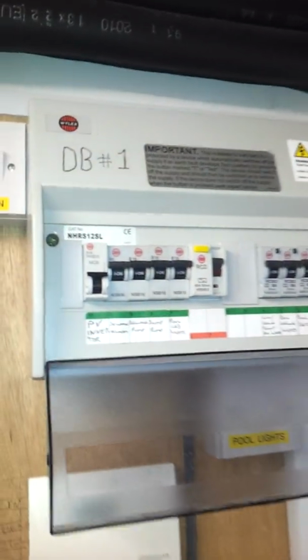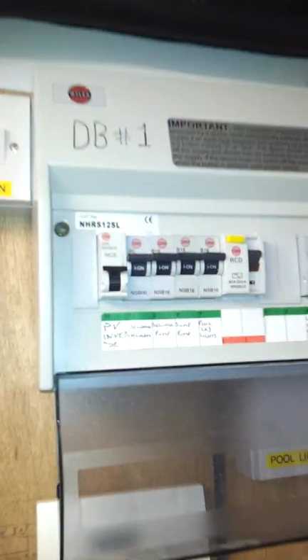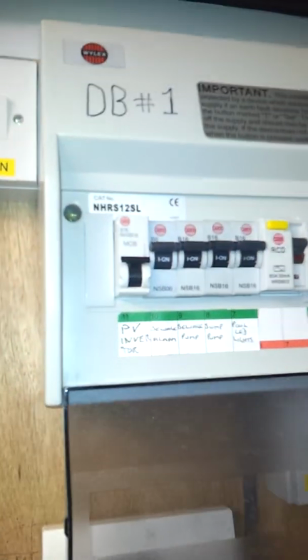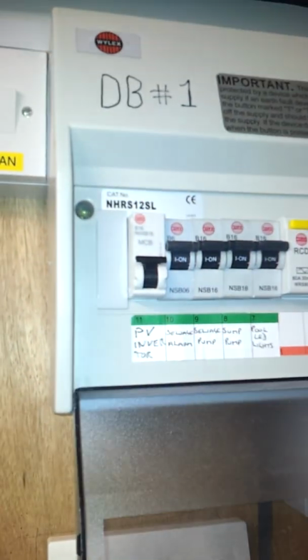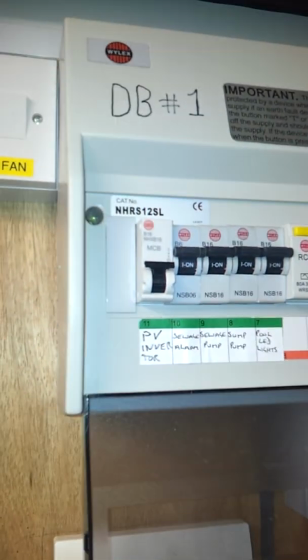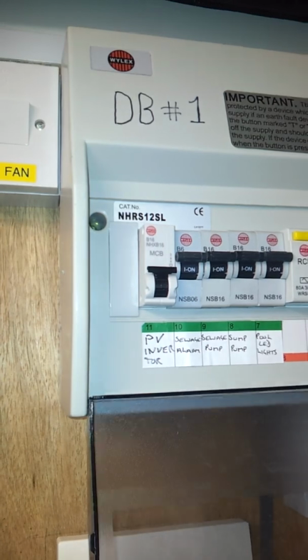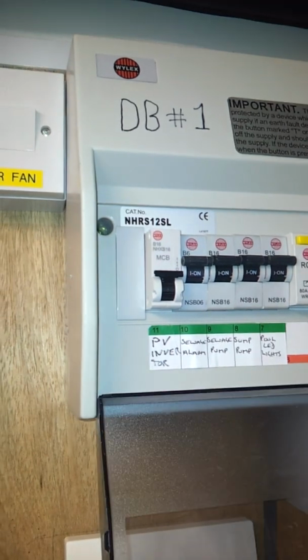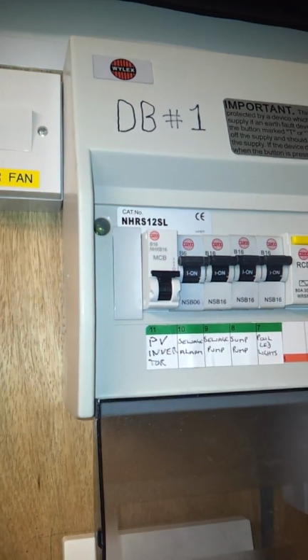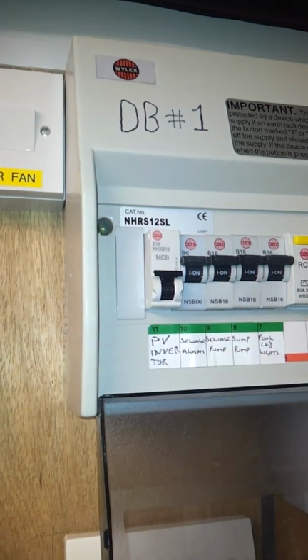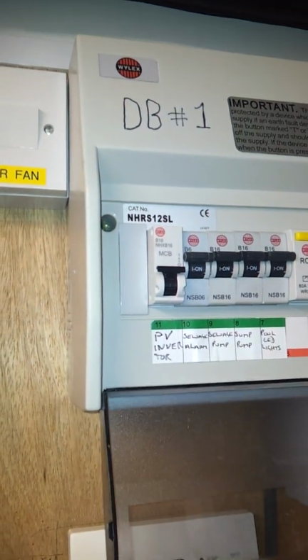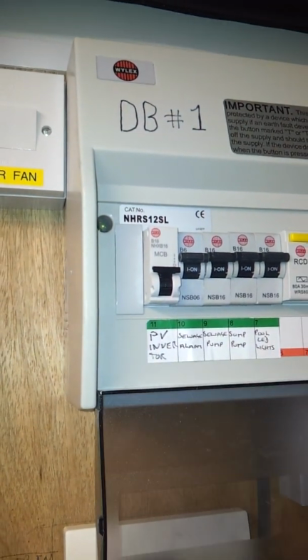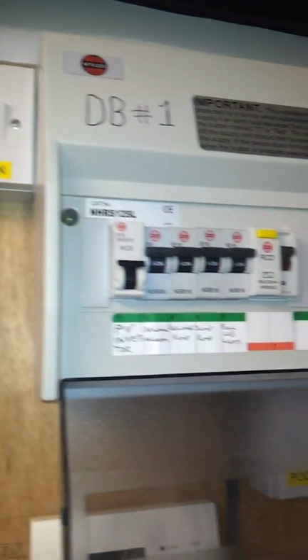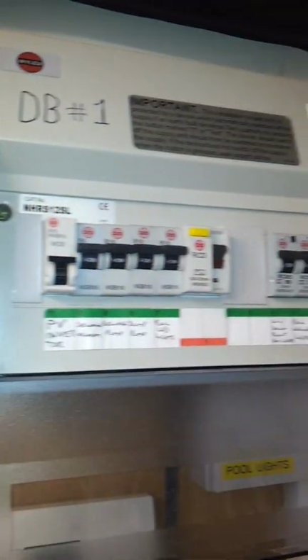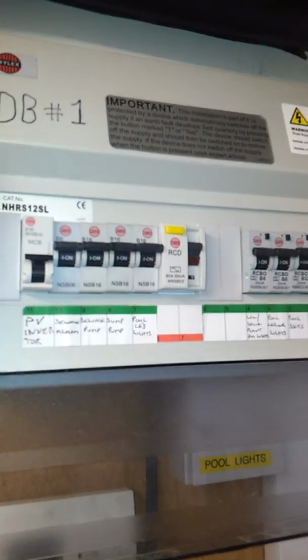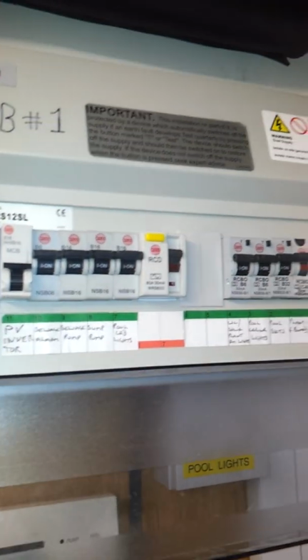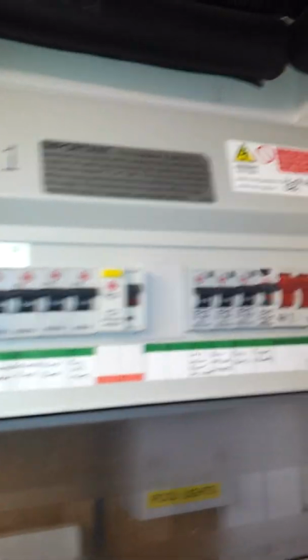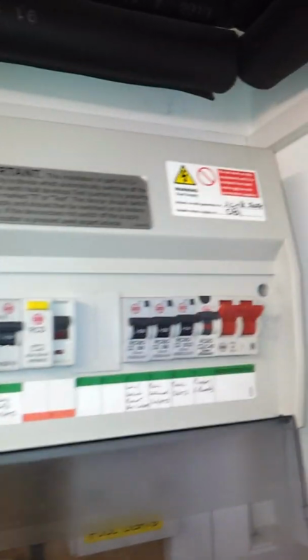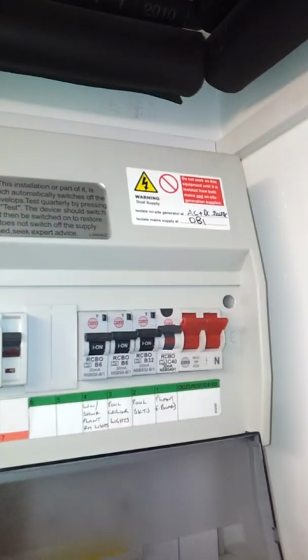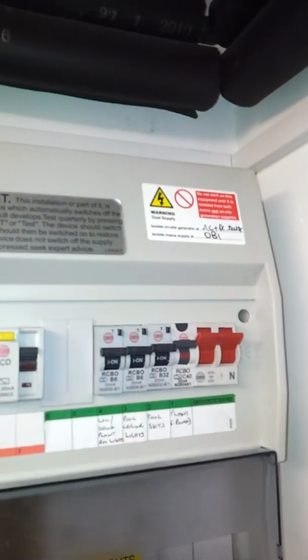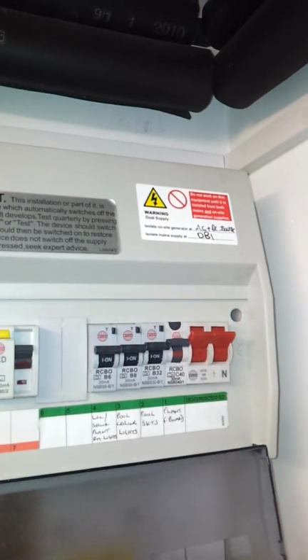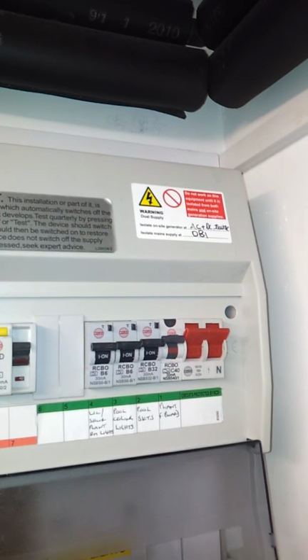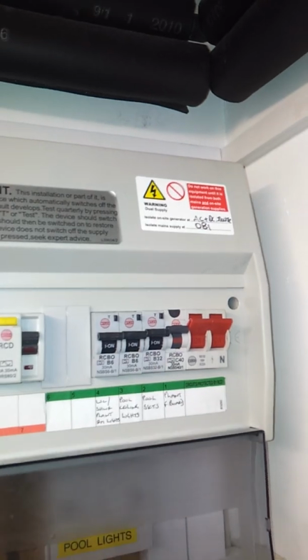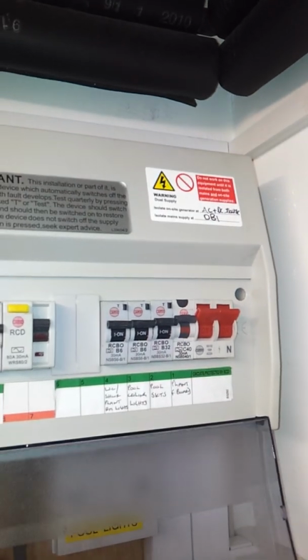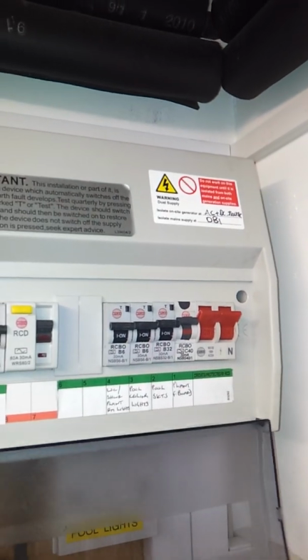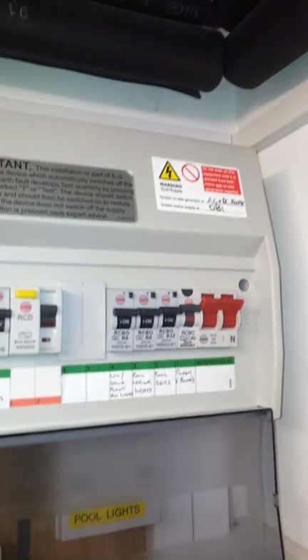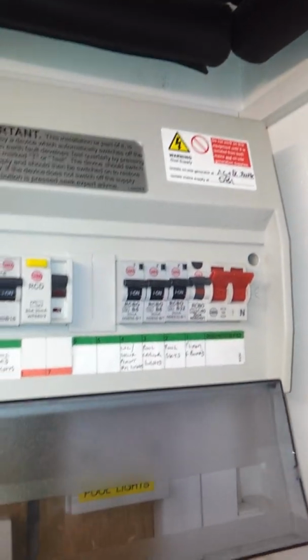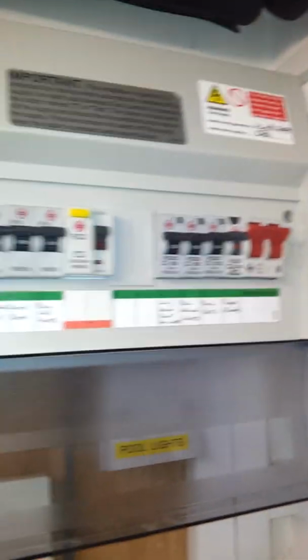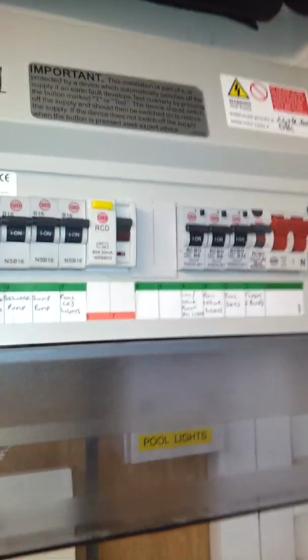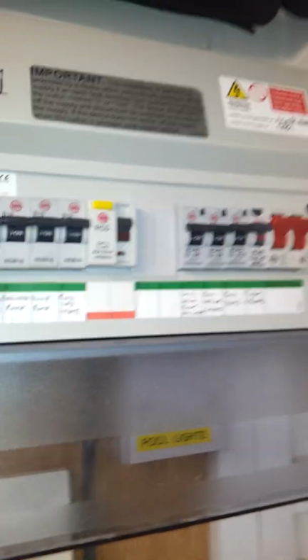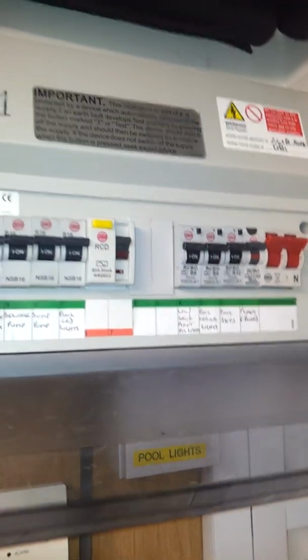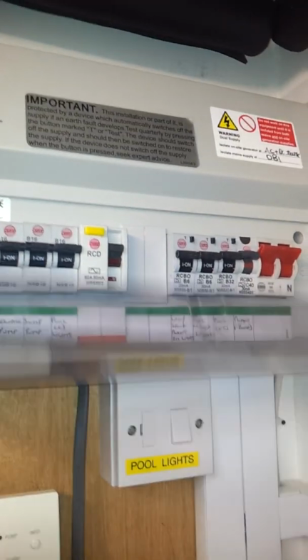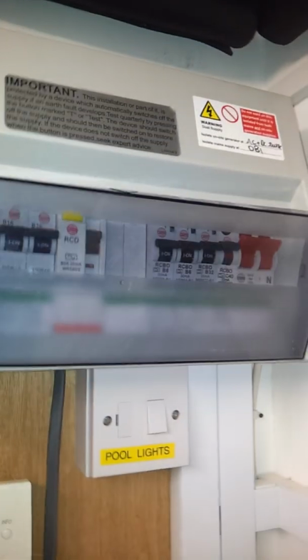With the Sony PB 16A MCB breaker, fully RCD protected. You can see the dual supply stickers etc. All working beautifully.